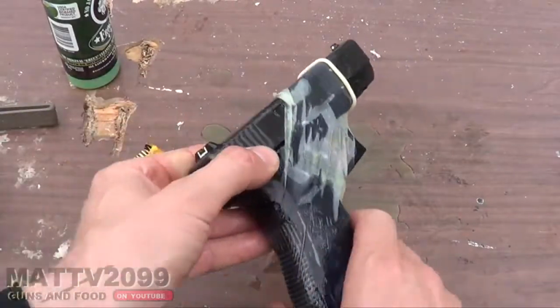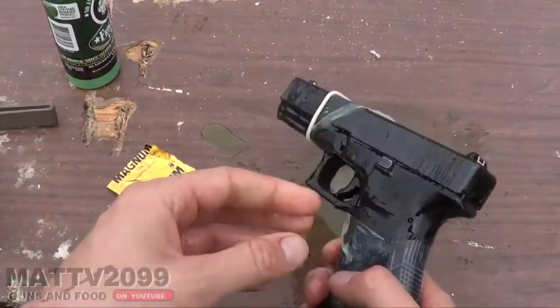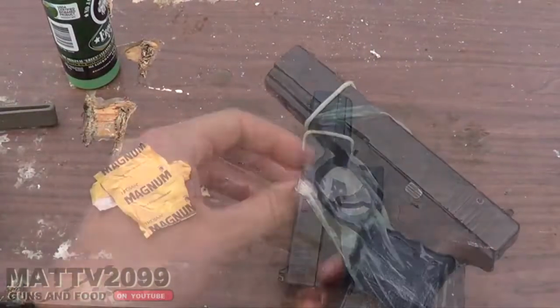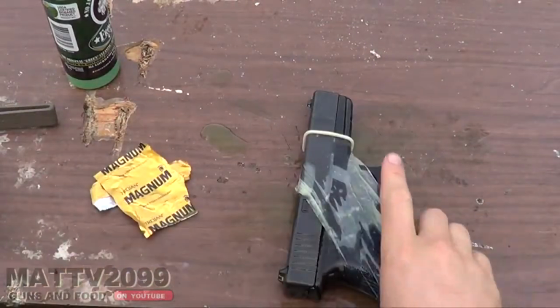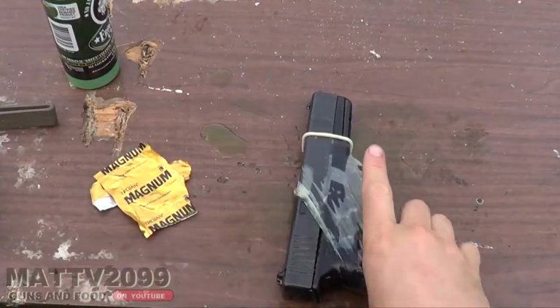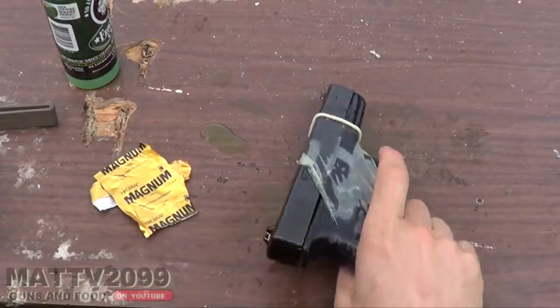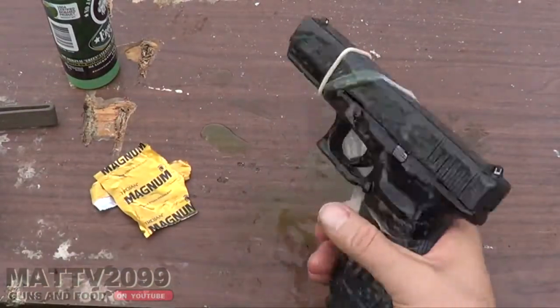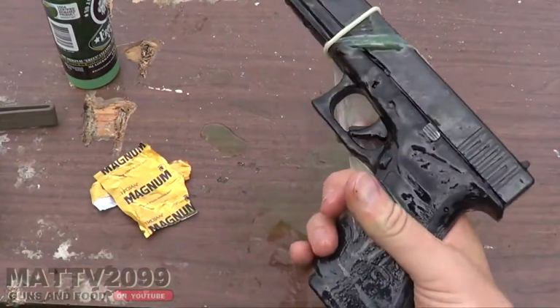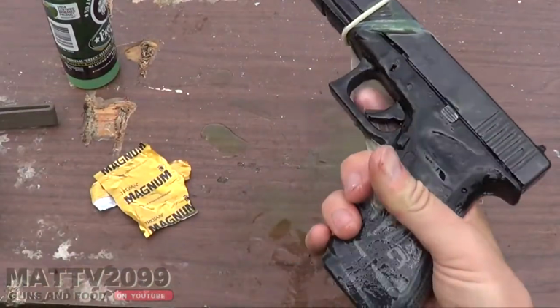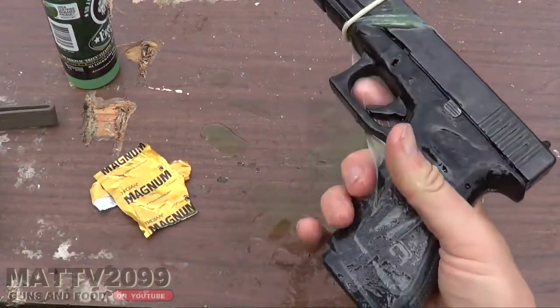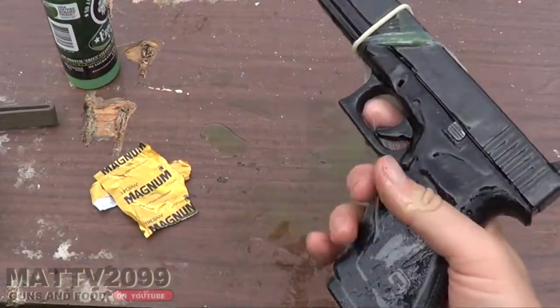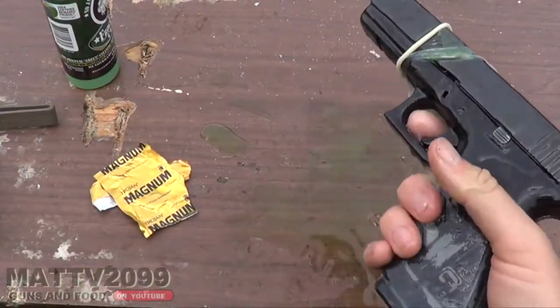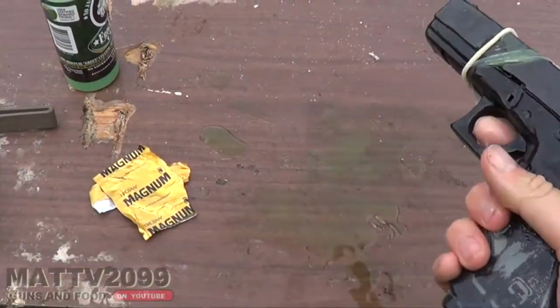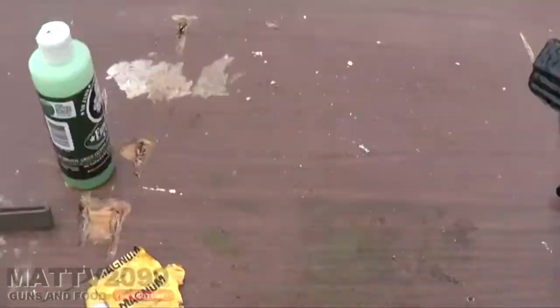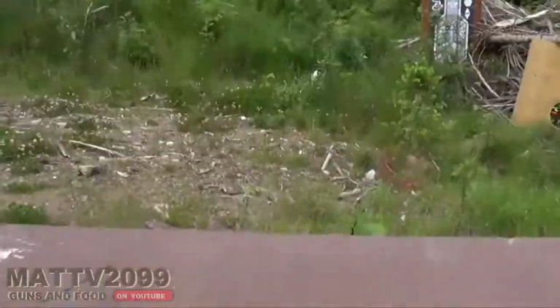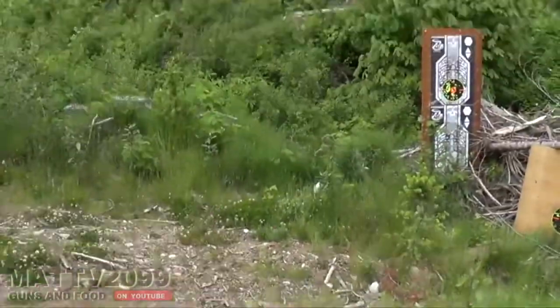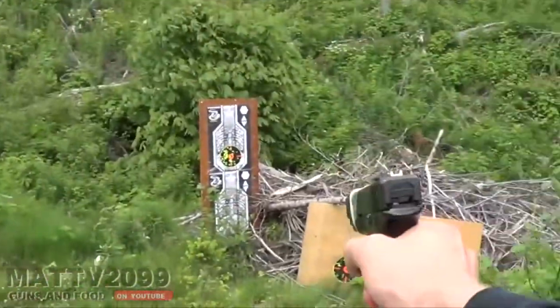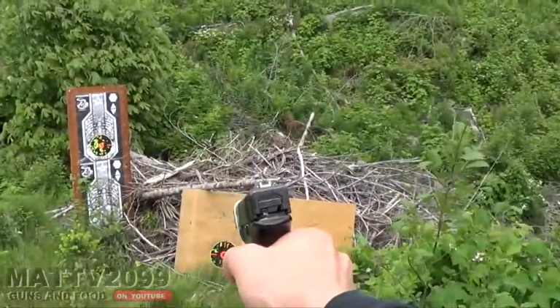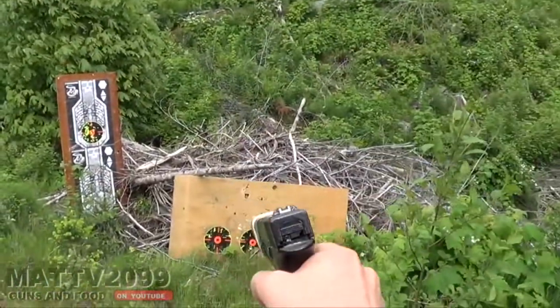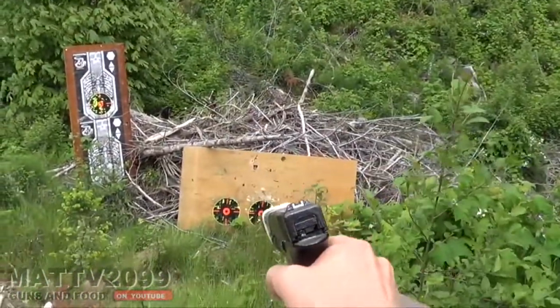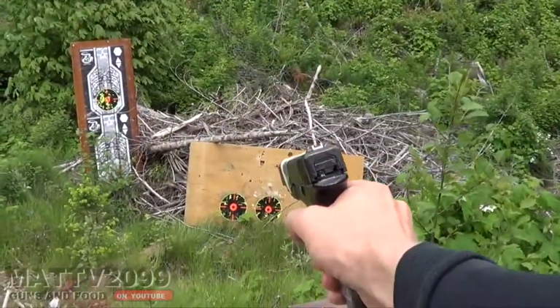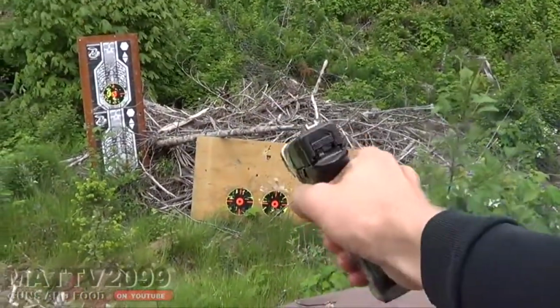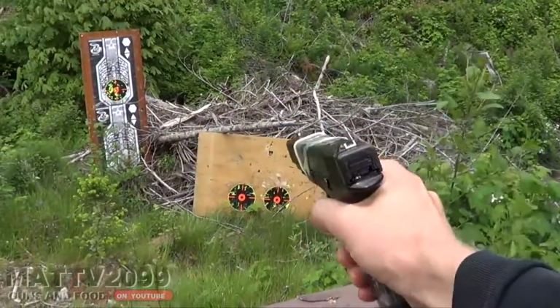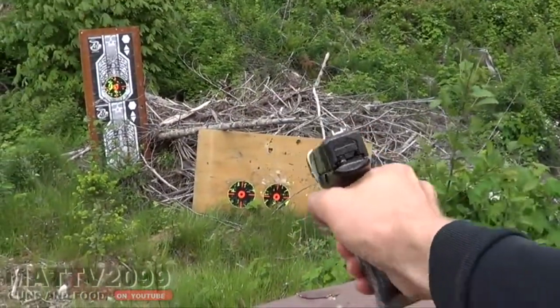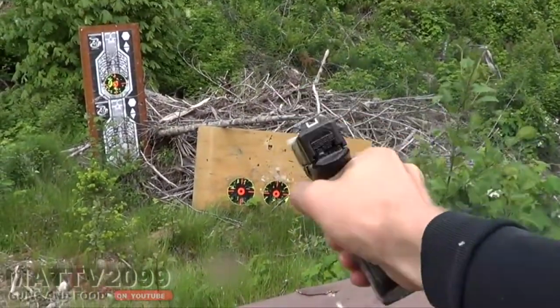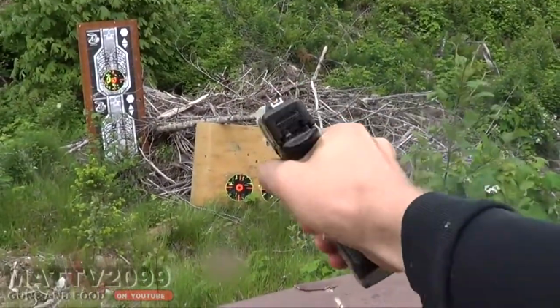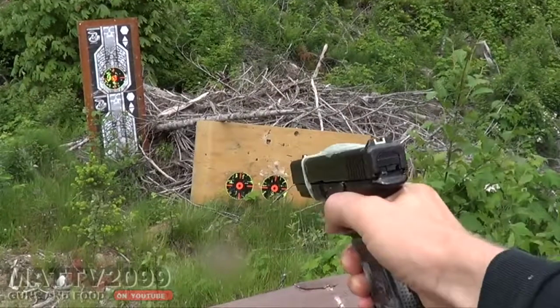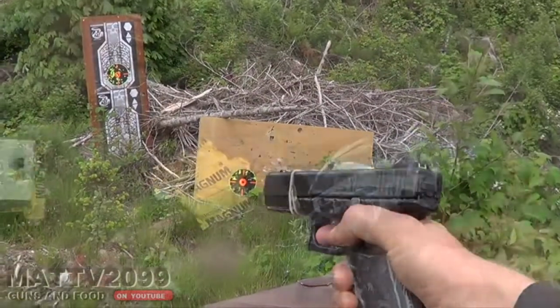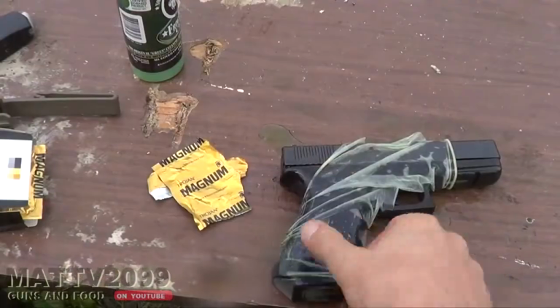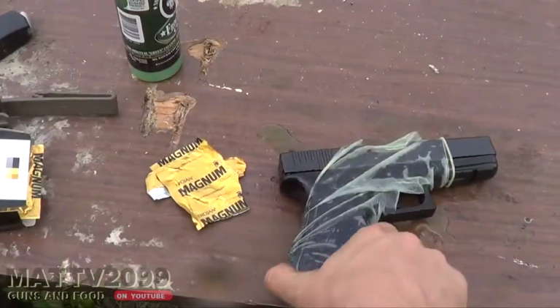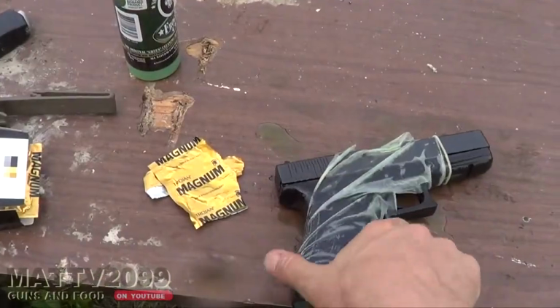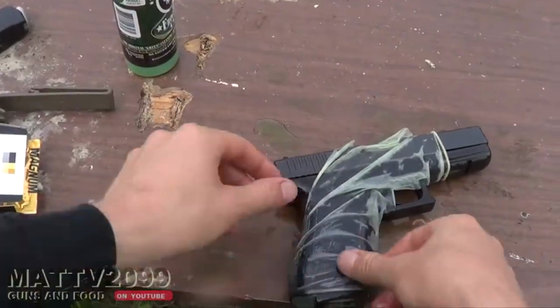It broke. One magnum sized condom was no match for the Glock 20. Let's give it a shot to see what happens. No problem — it works just fine.